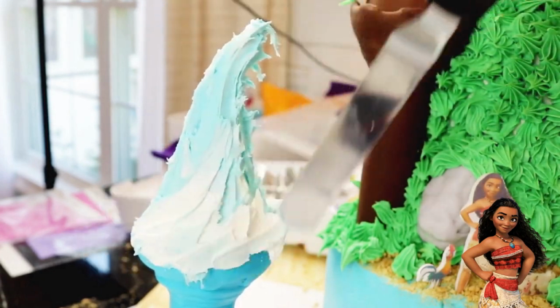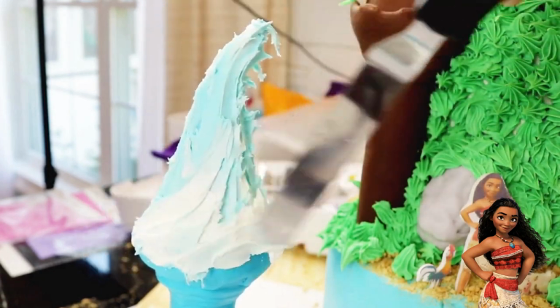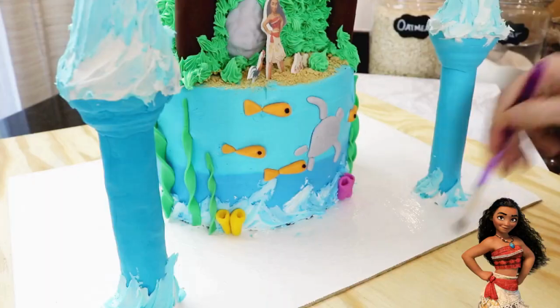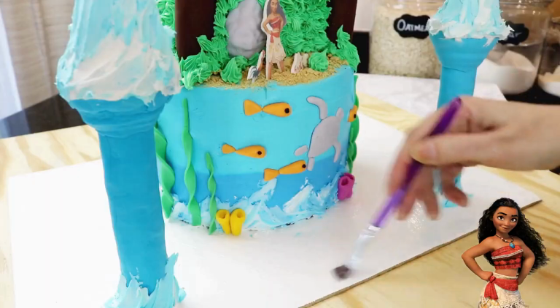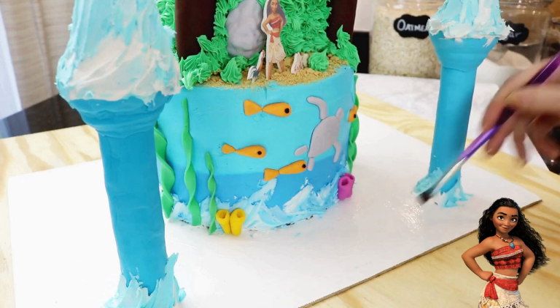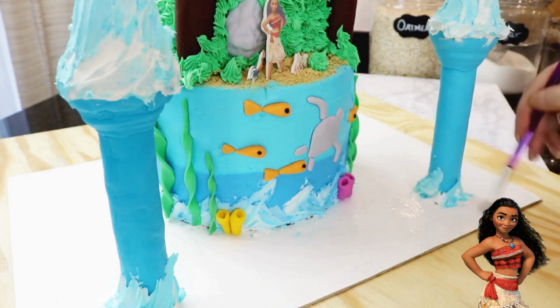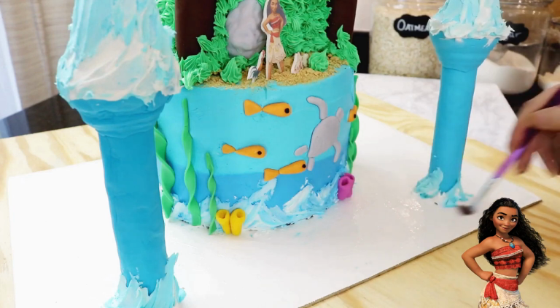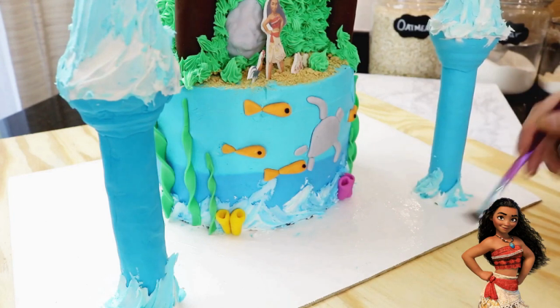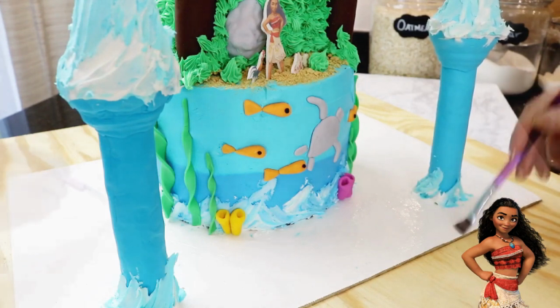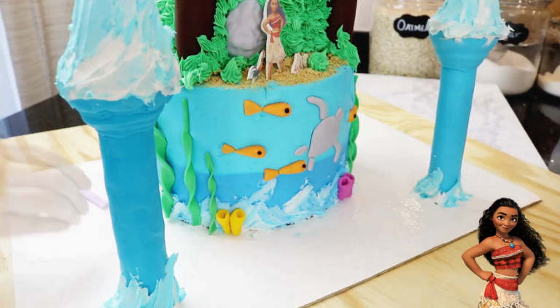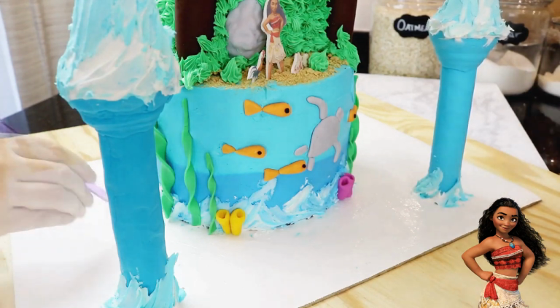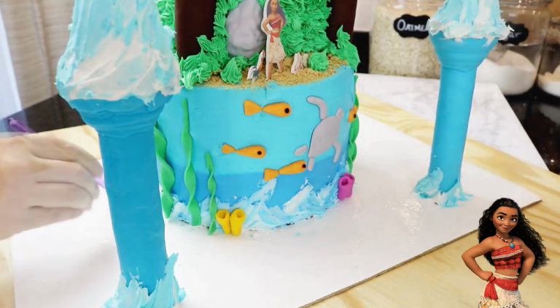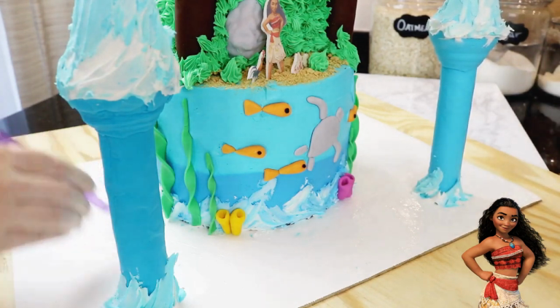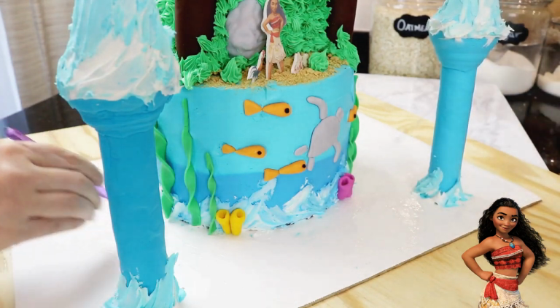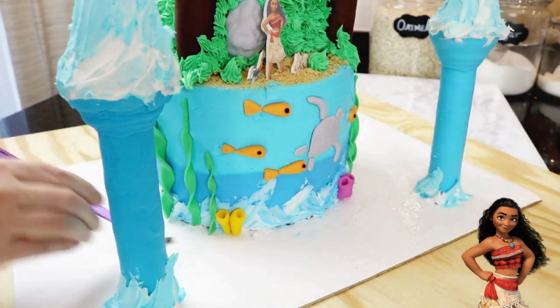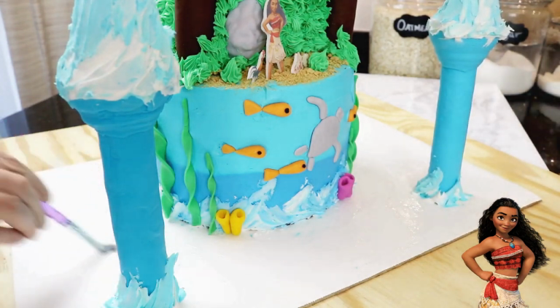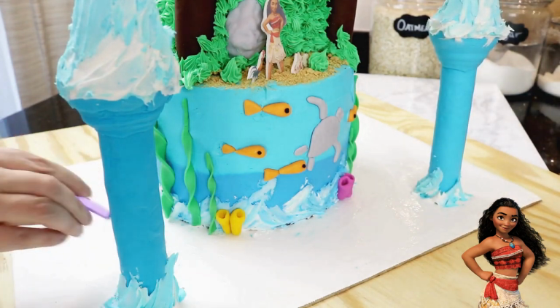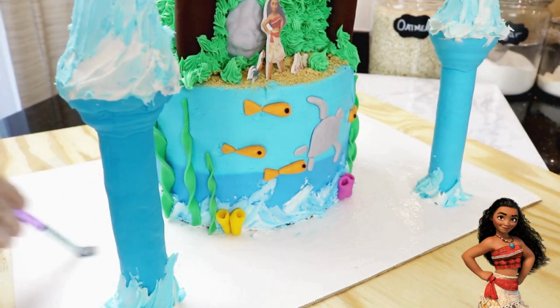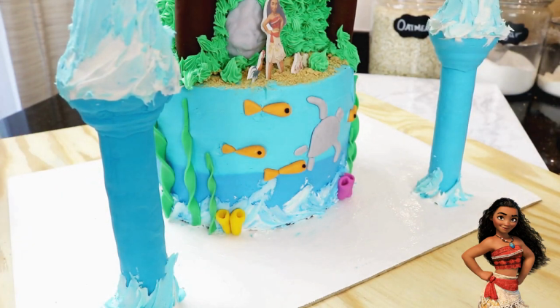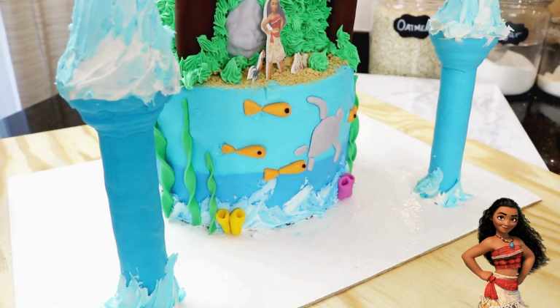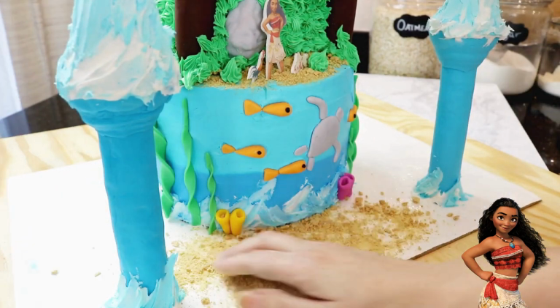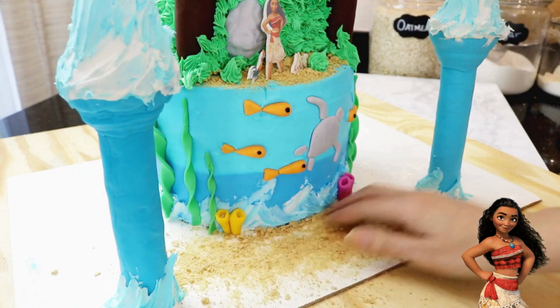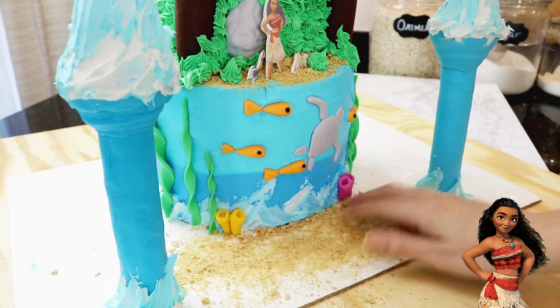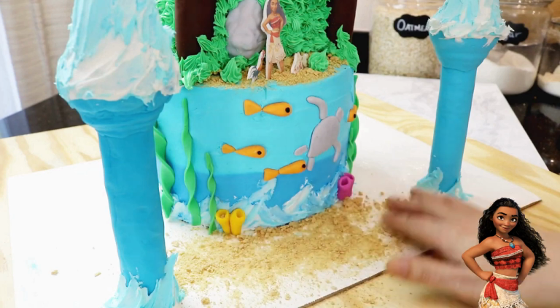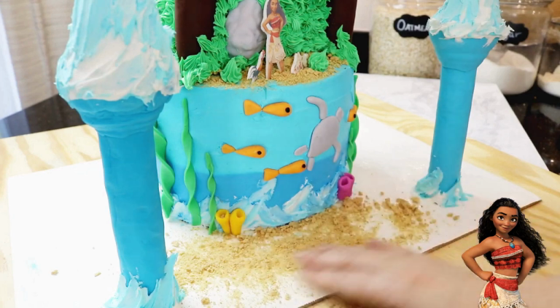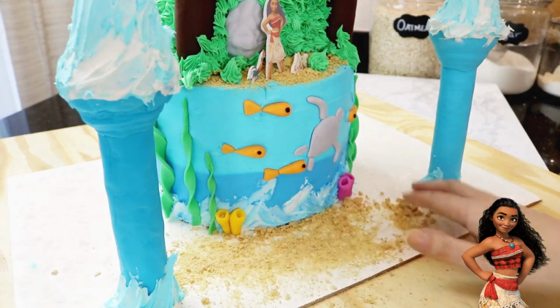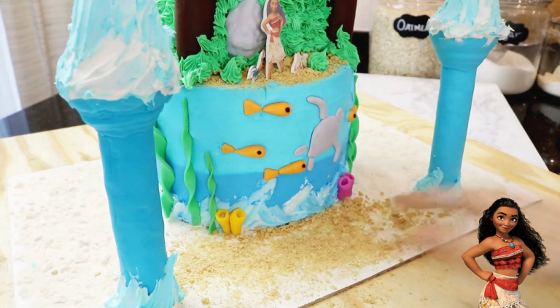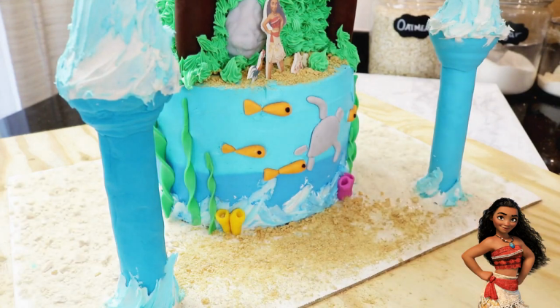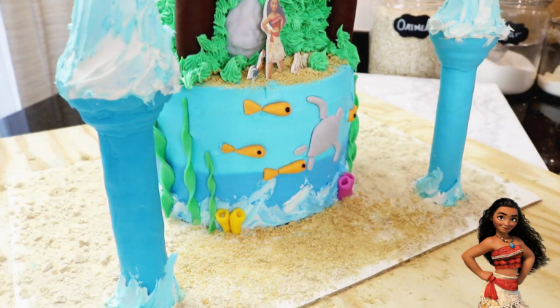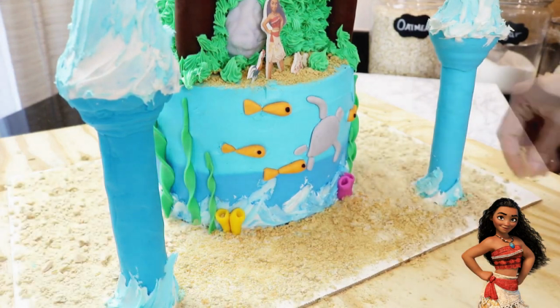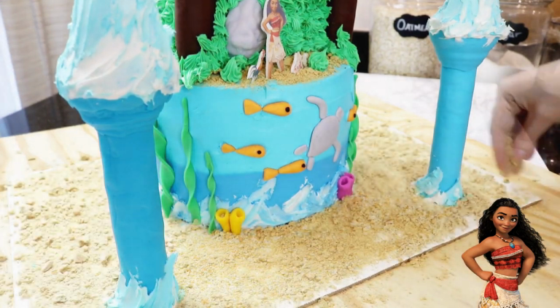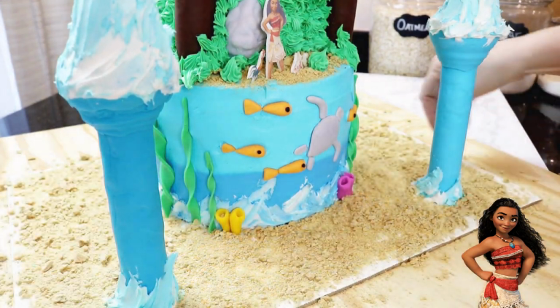To add the sand to the bottom of the ocean, I applied some piping gel to the entire surface of my cake board and covered it with crushed up graham crackers, and that's it.